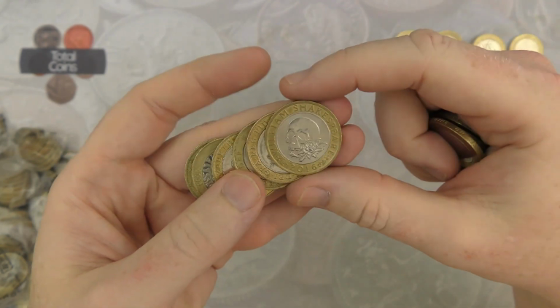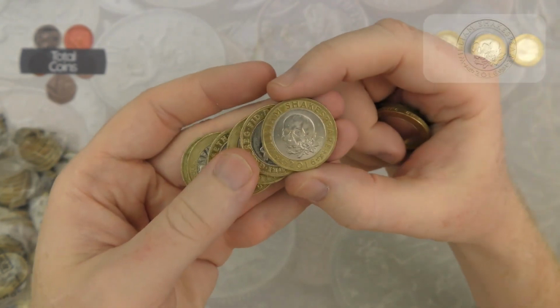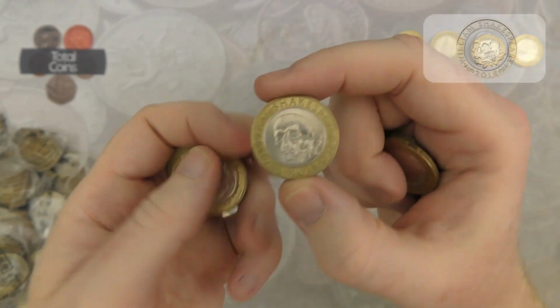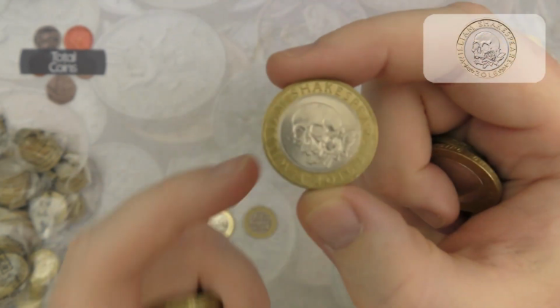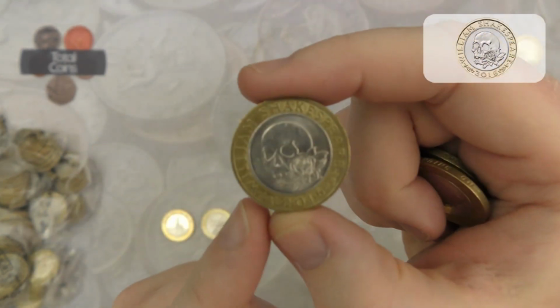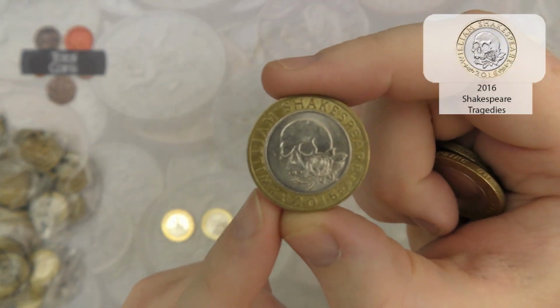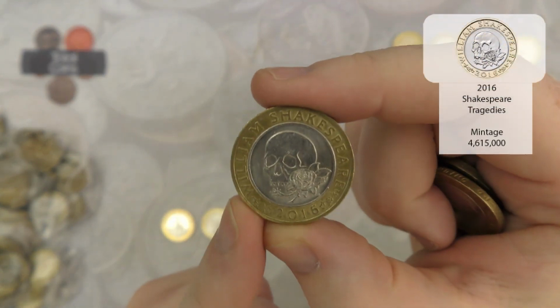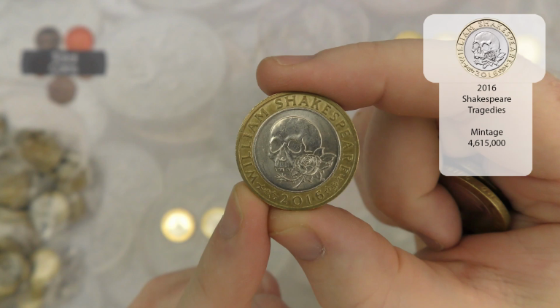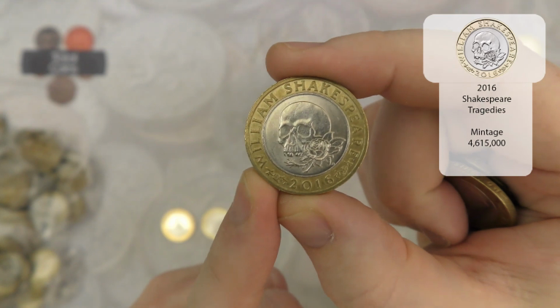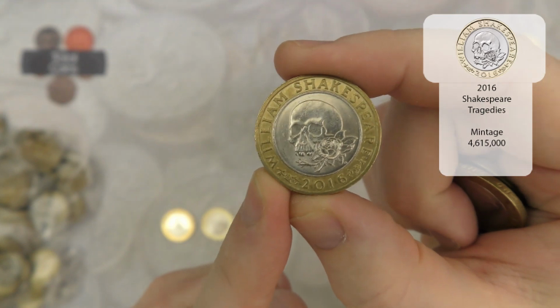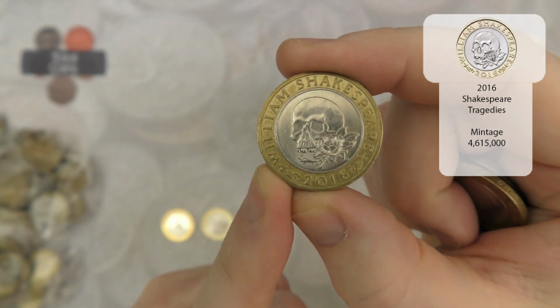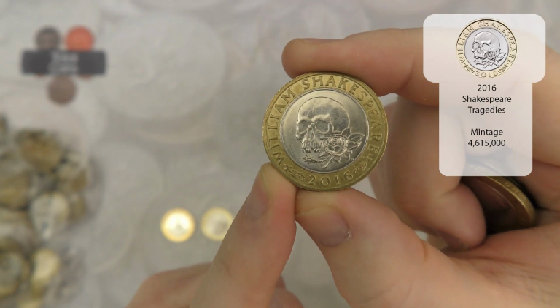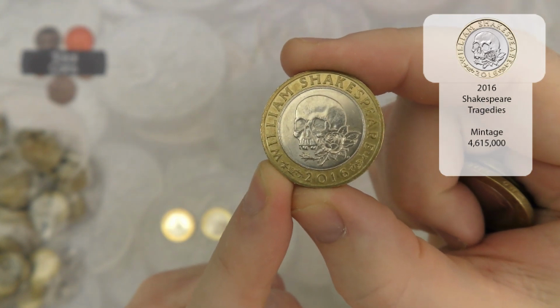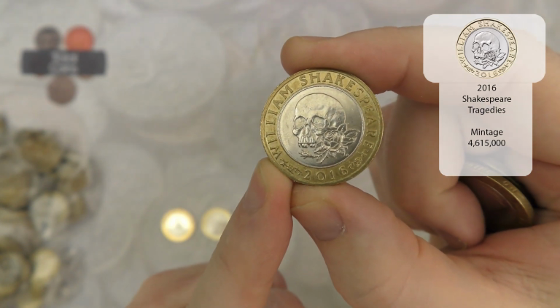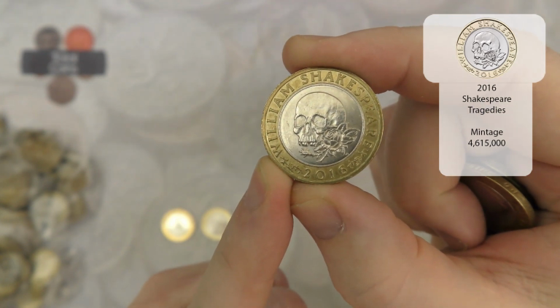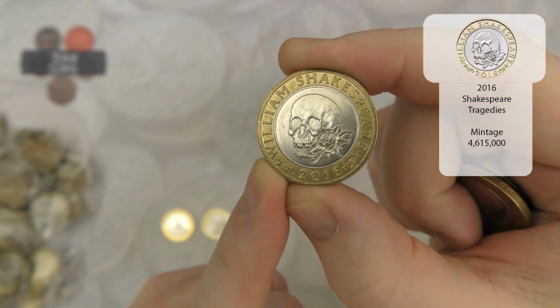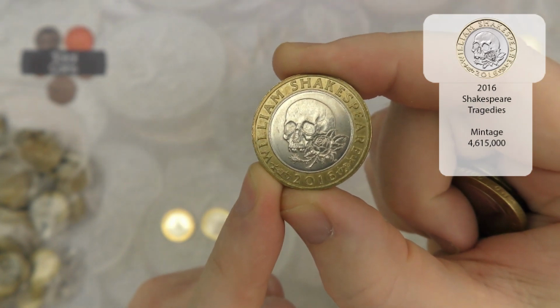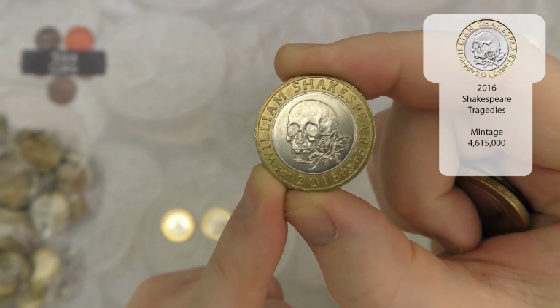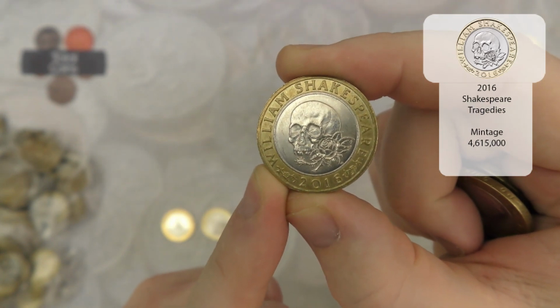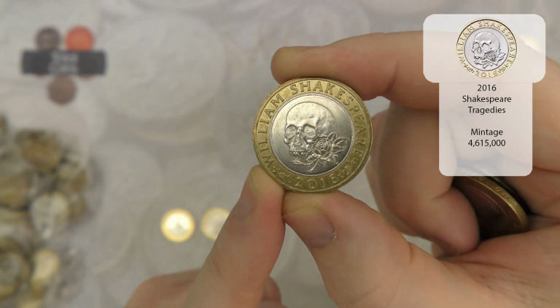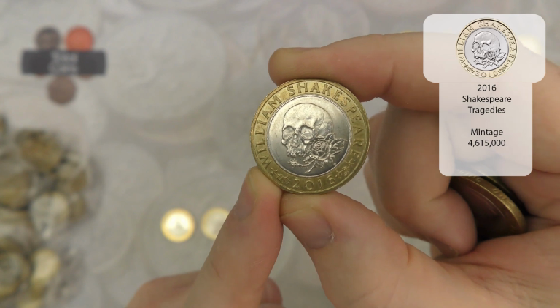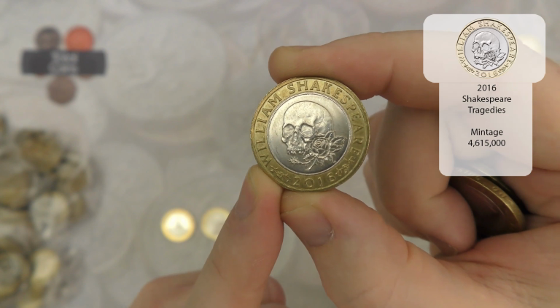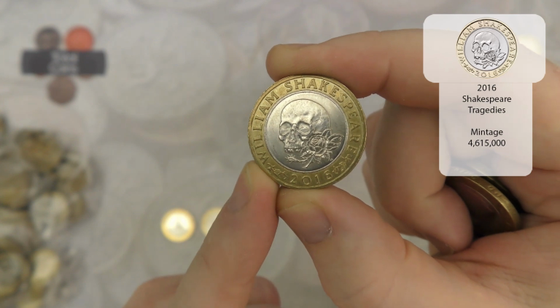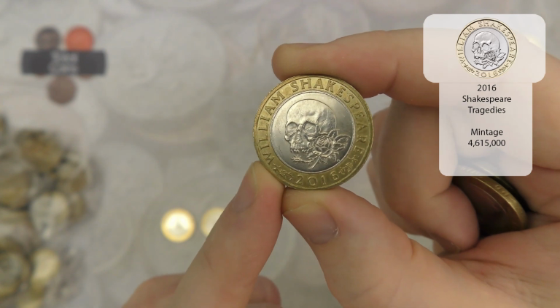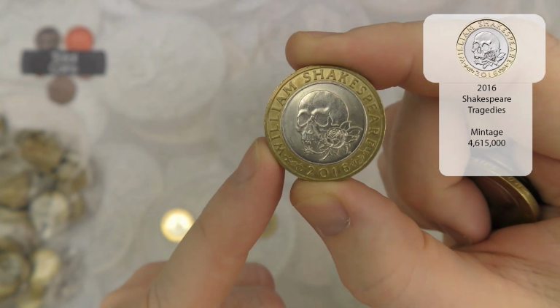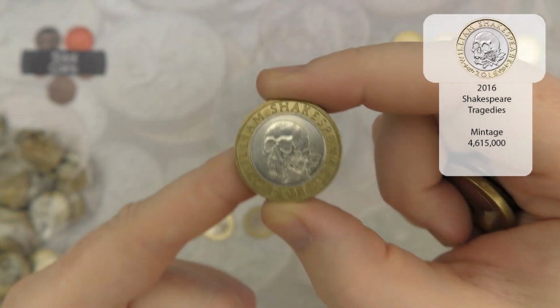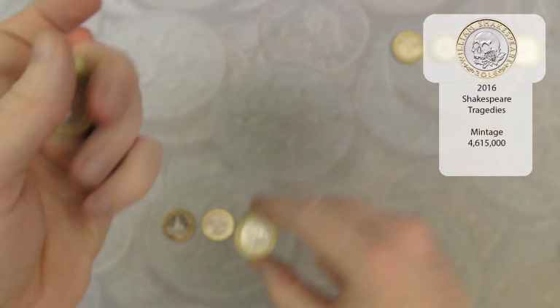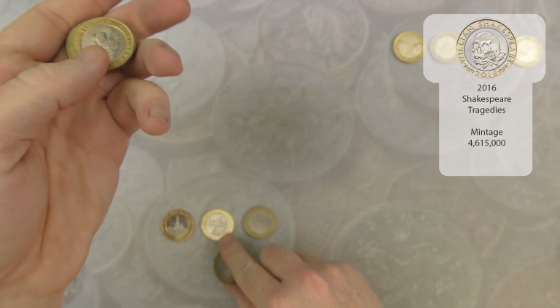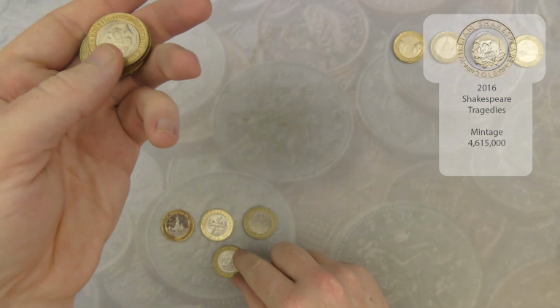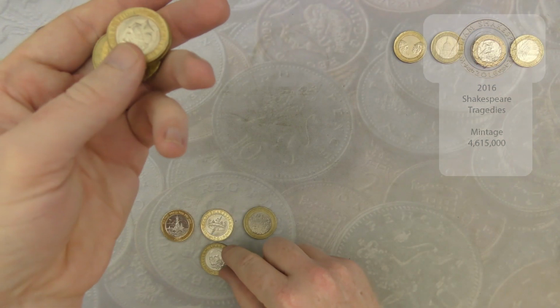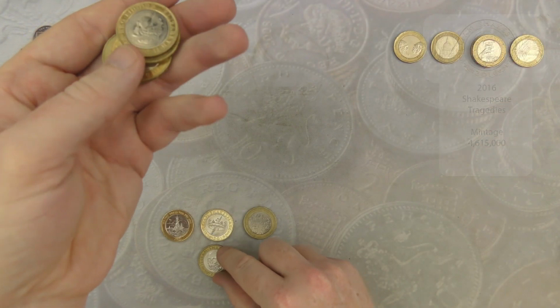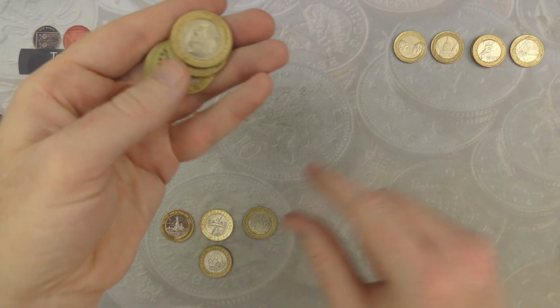And we've got another Shakespeare for the hunt - this time it is Shakespeare's Tragedies. So we're just missing Comedies and we'll have the full Shakespeare set. Very nice.